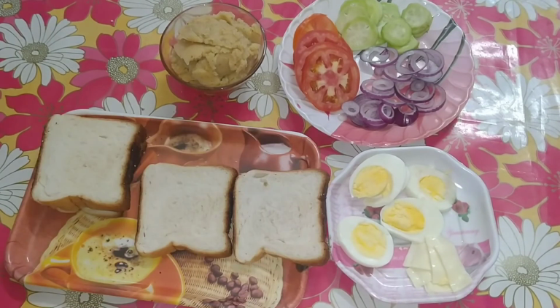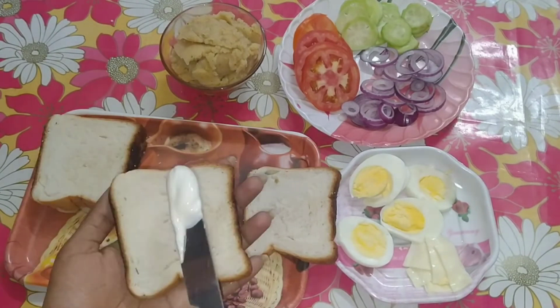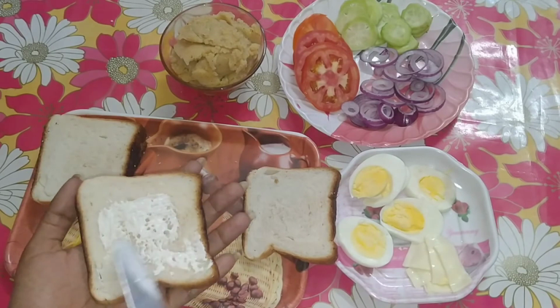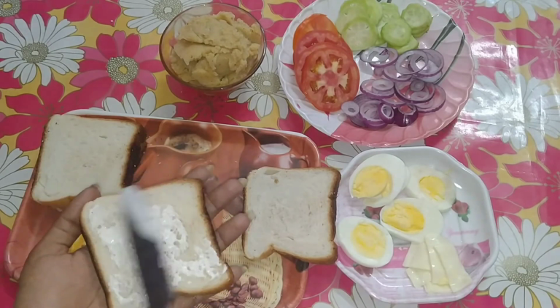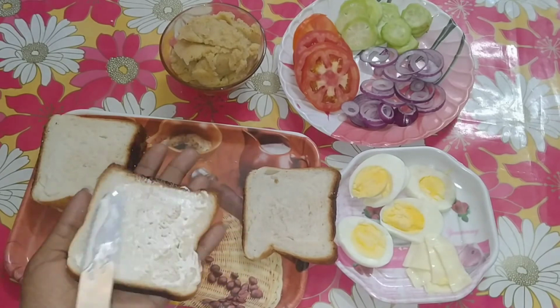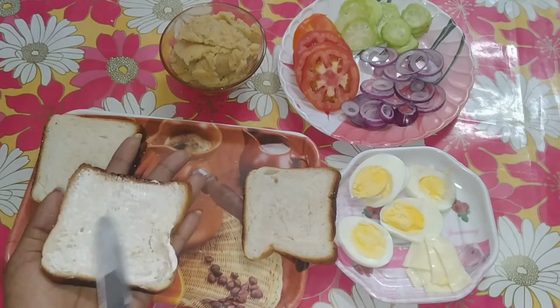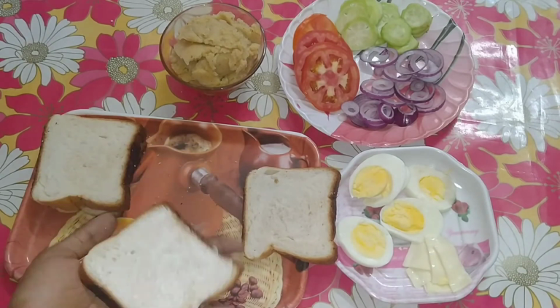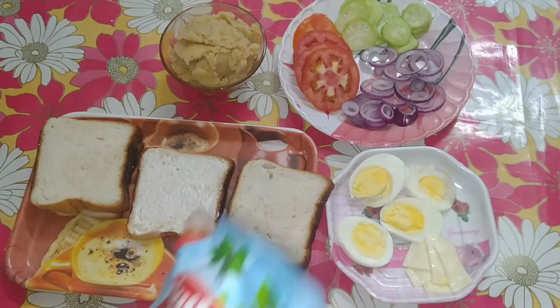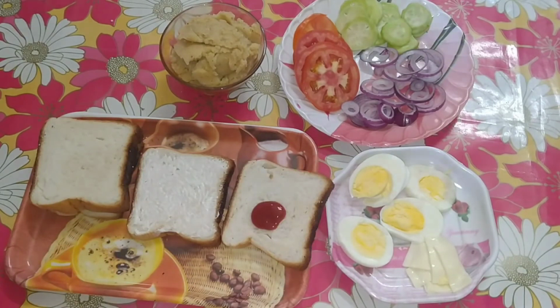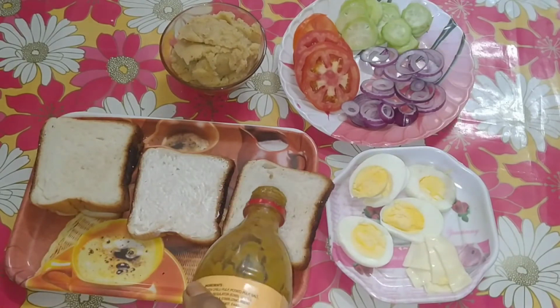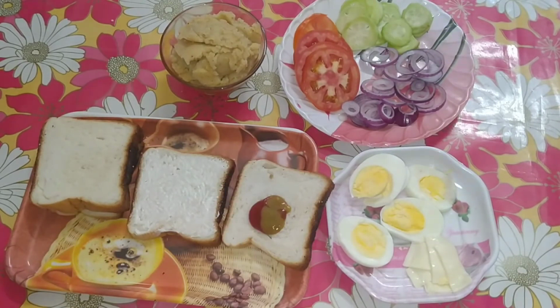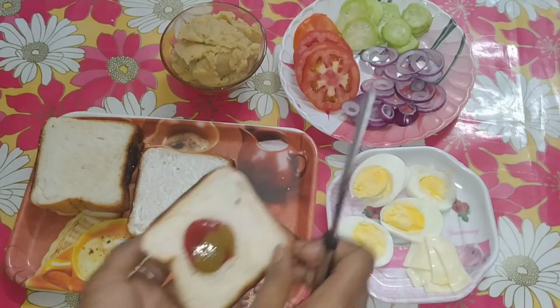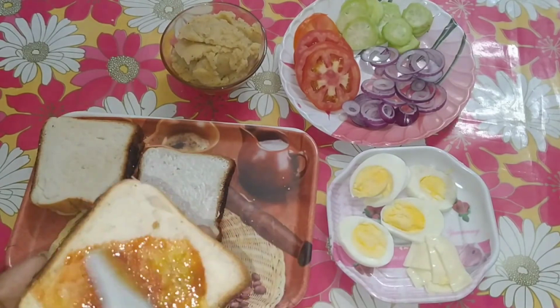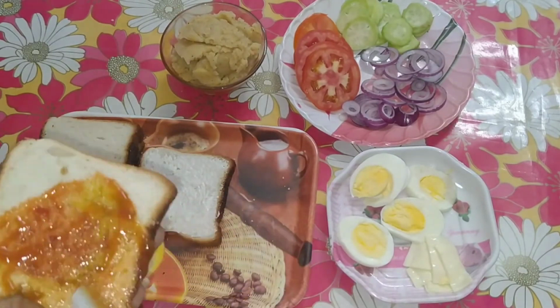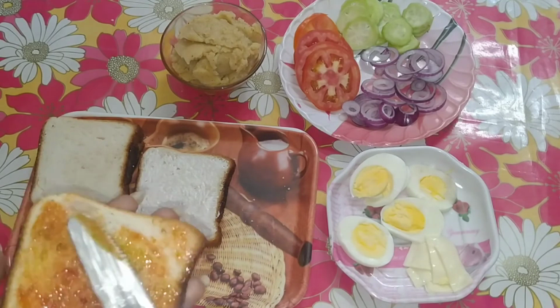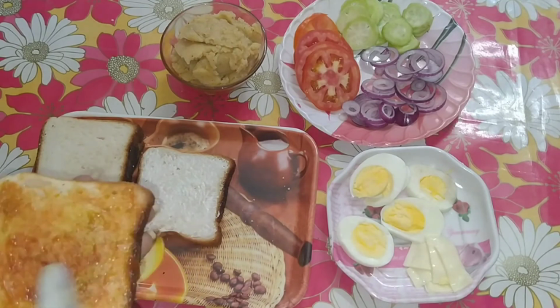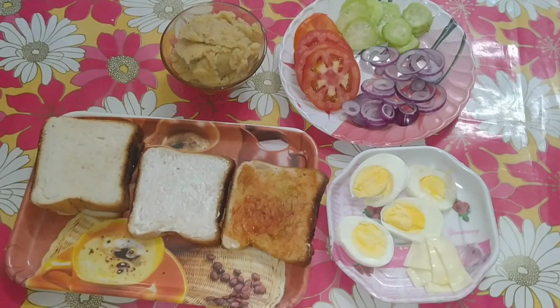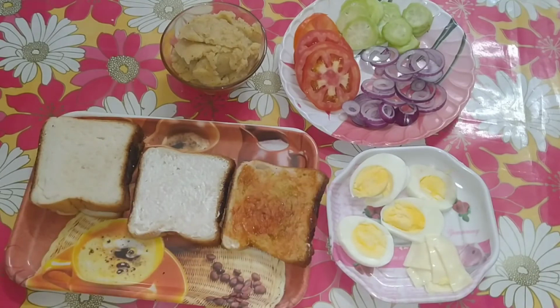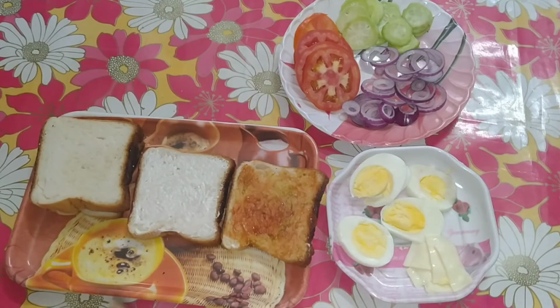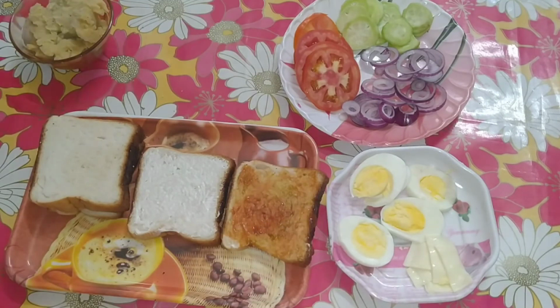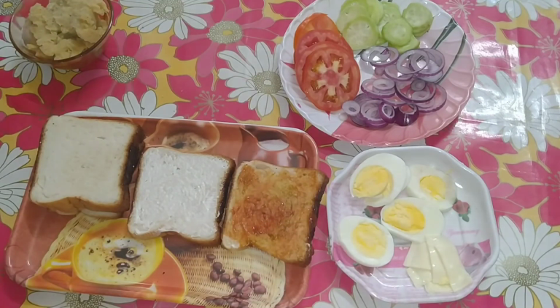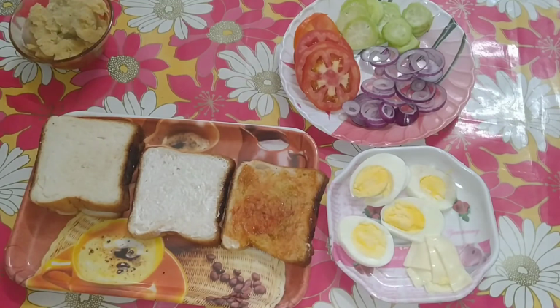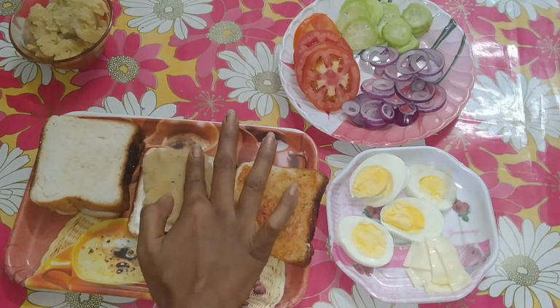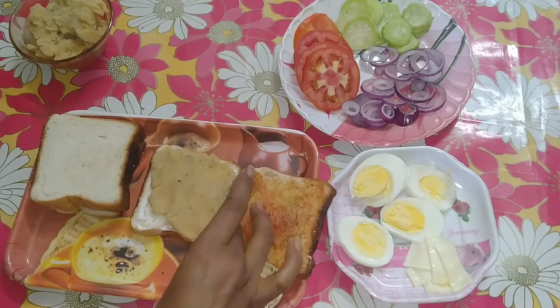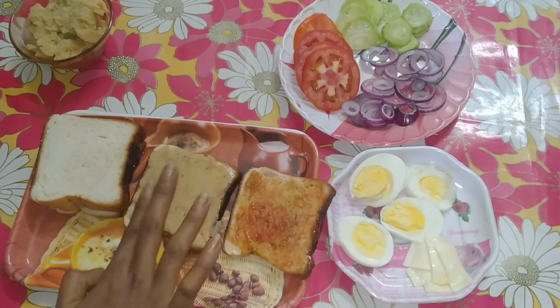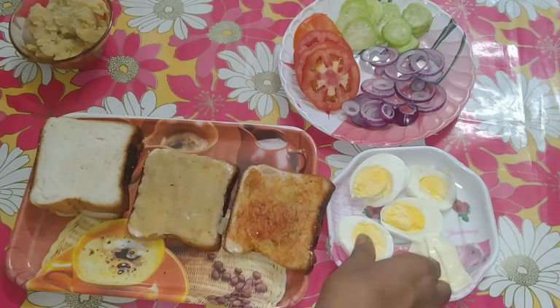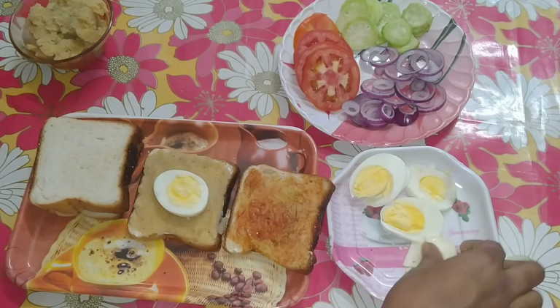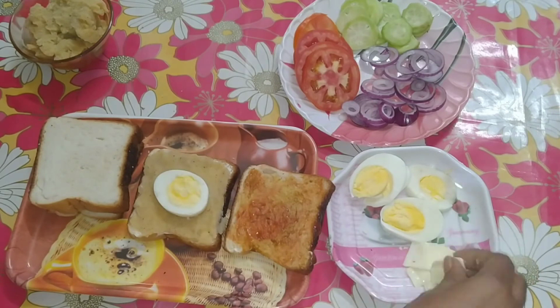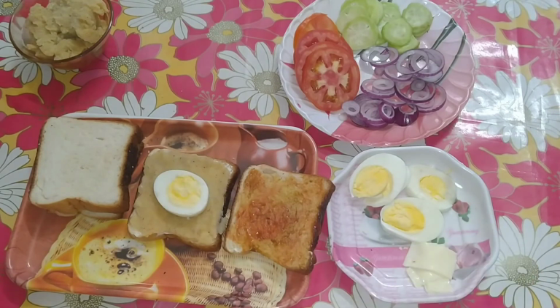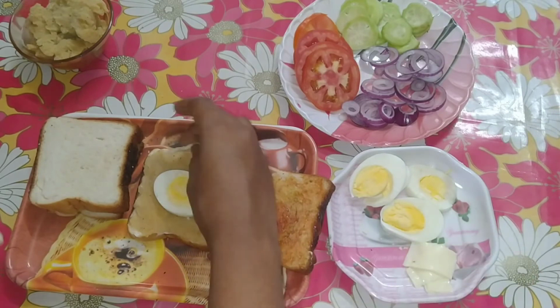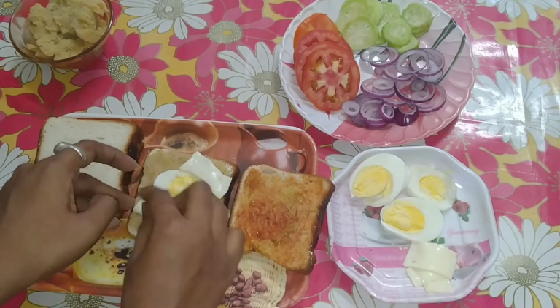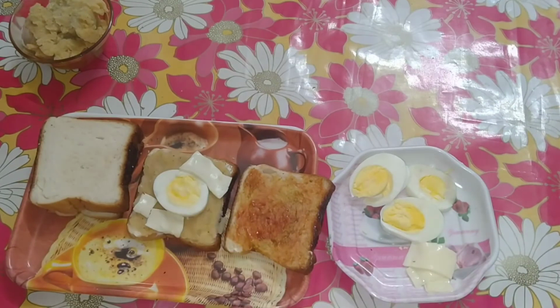I will add mayonnaise on one side, and on the other side I will add ketchup and chili sauce. I will add aloo on one side, then add cheese and vegetables.